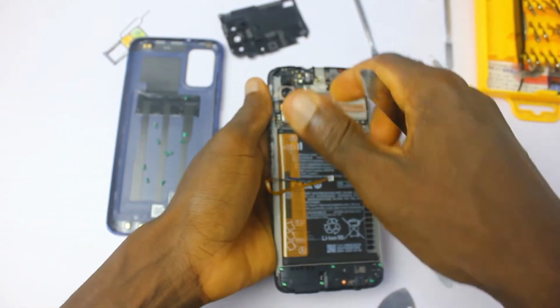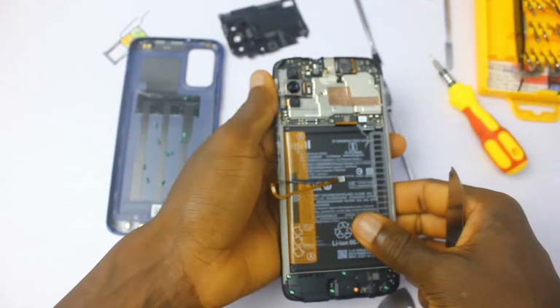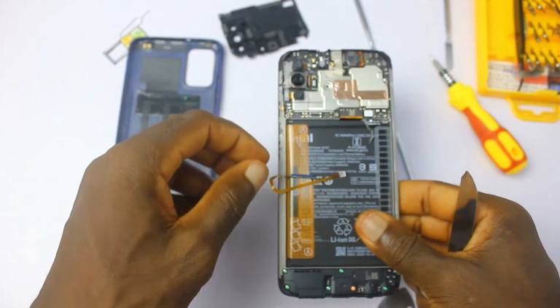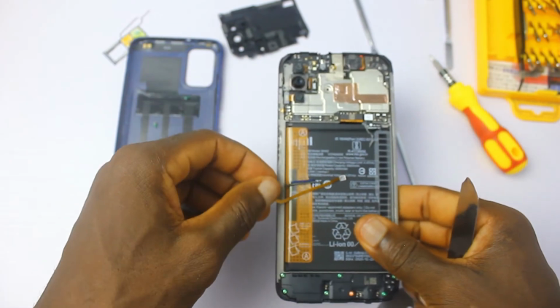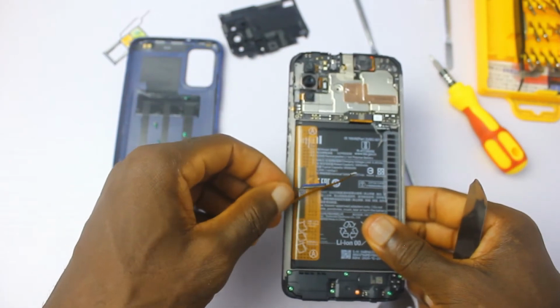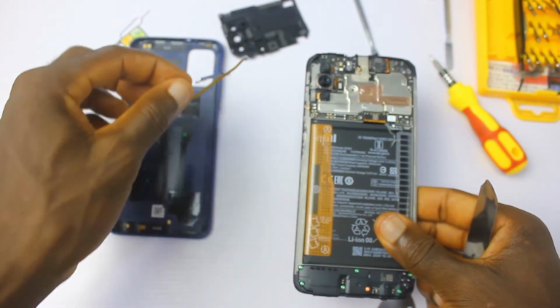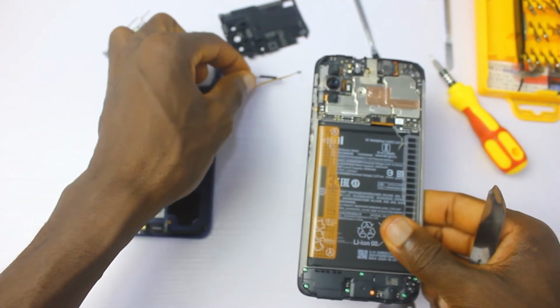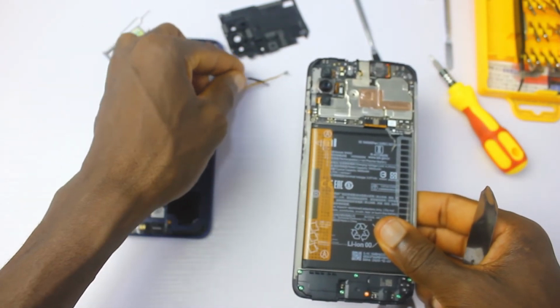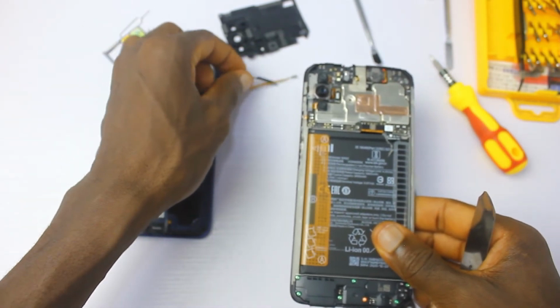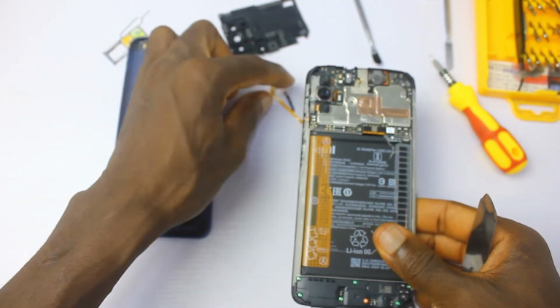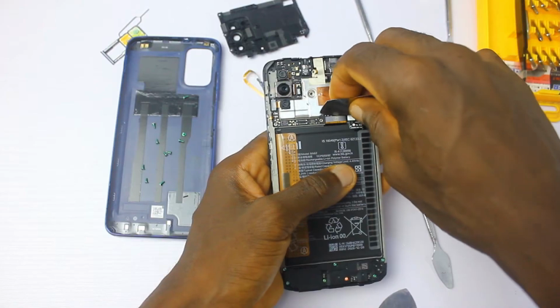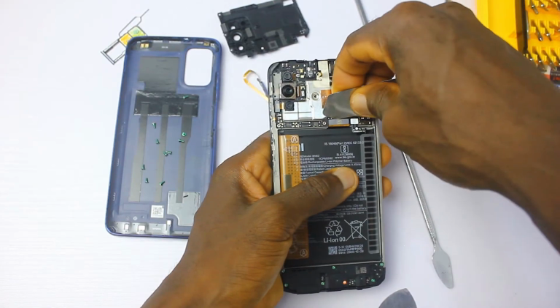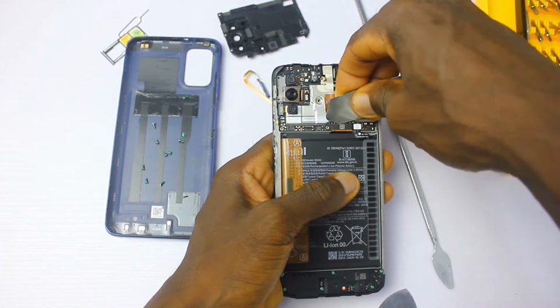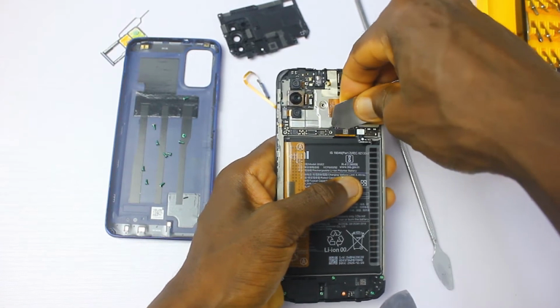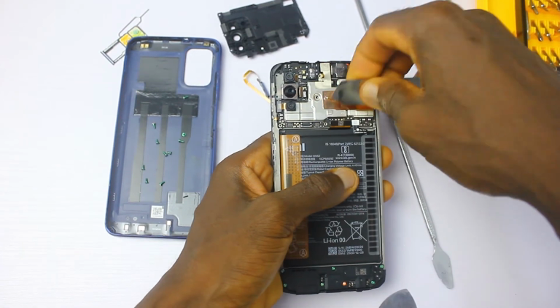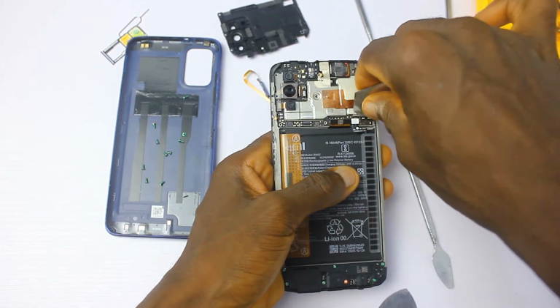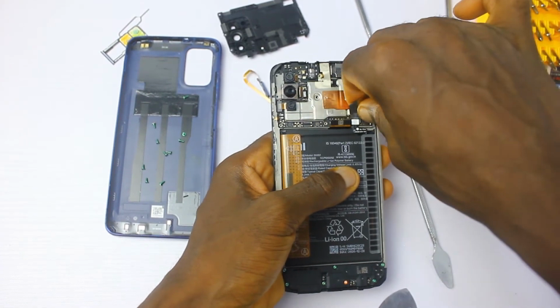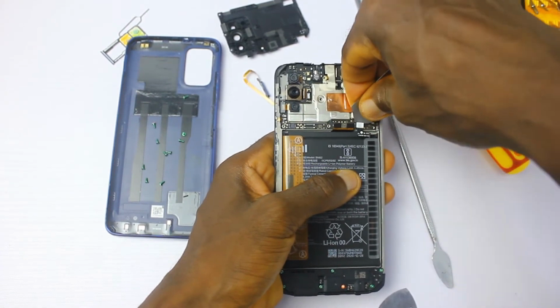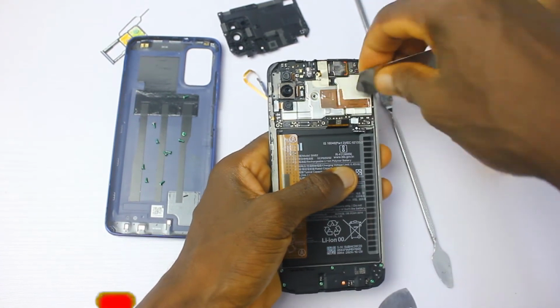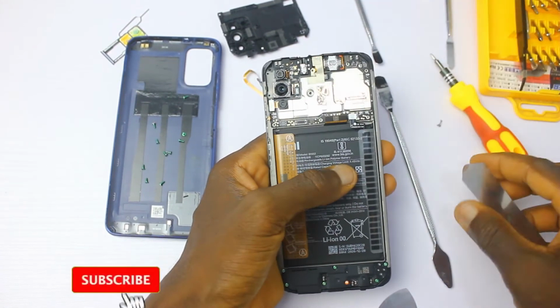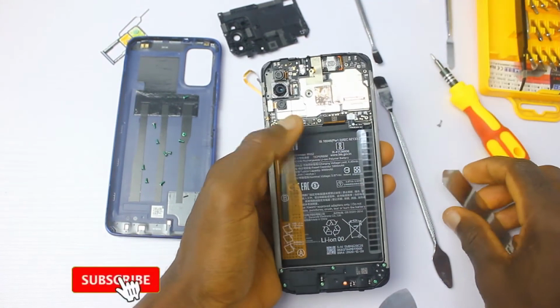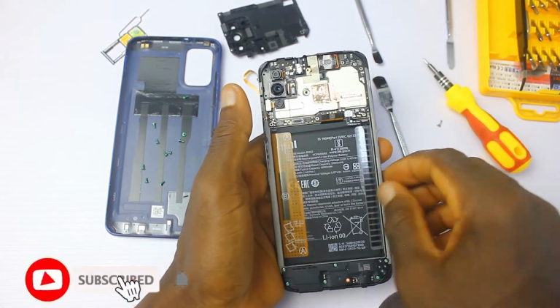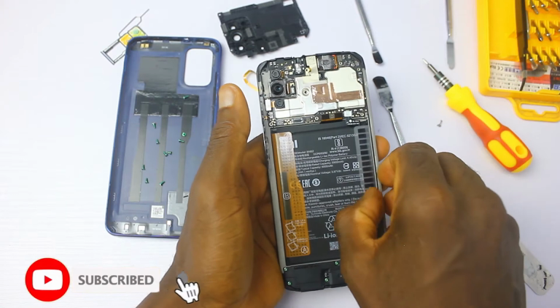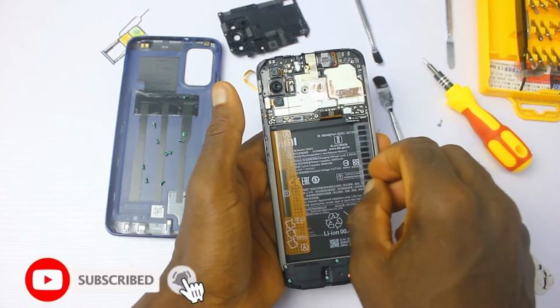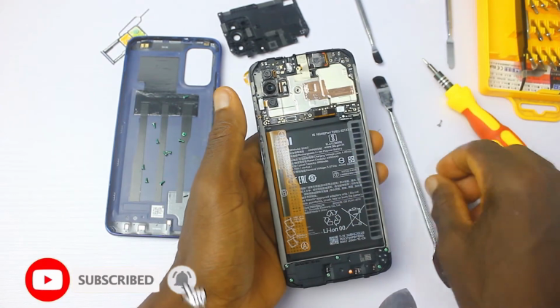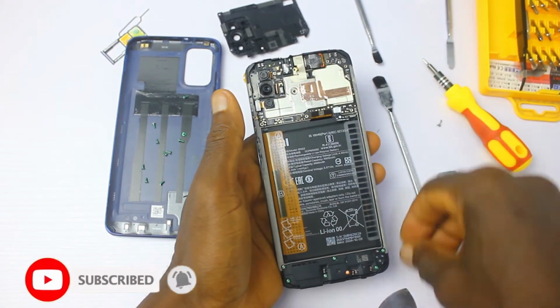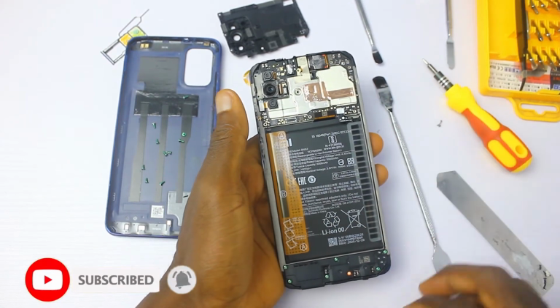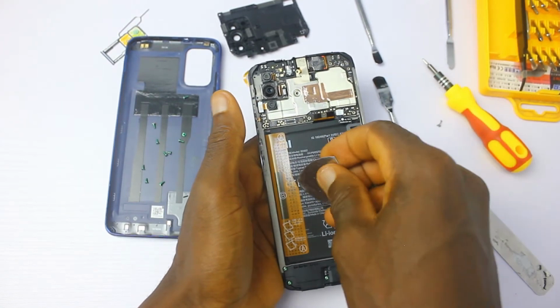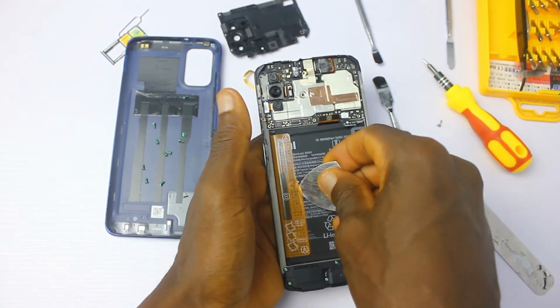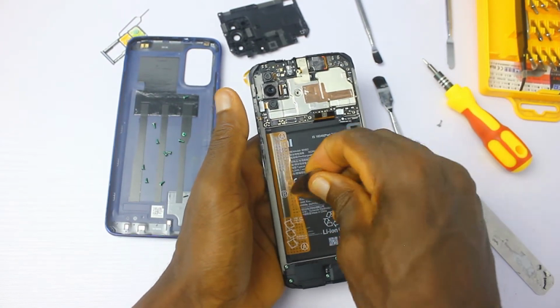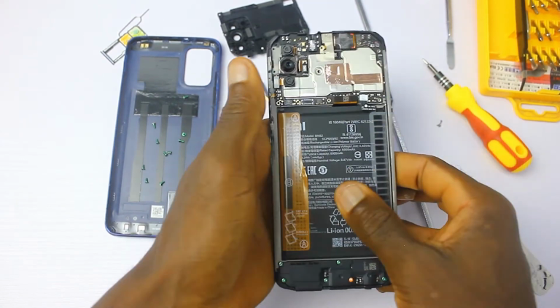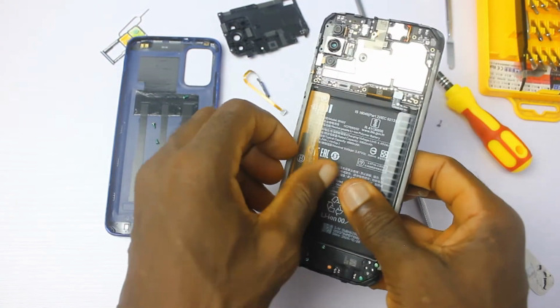The fingerprint sensor also doubles as the power button, so care is needed. Next is the main board ribbon cable, and then the battery ribbon cable can now come off.